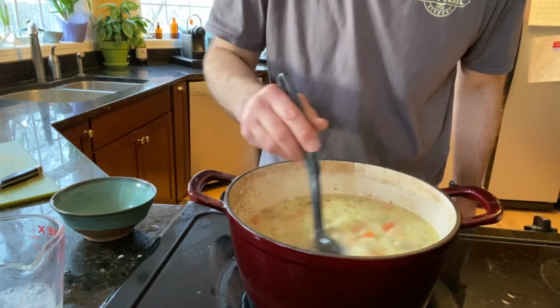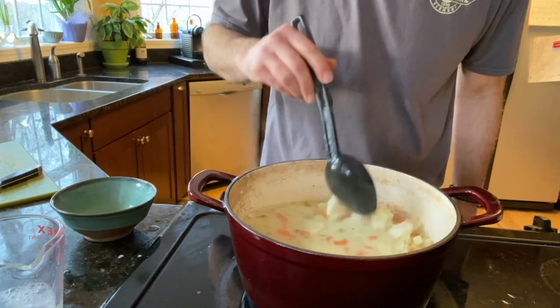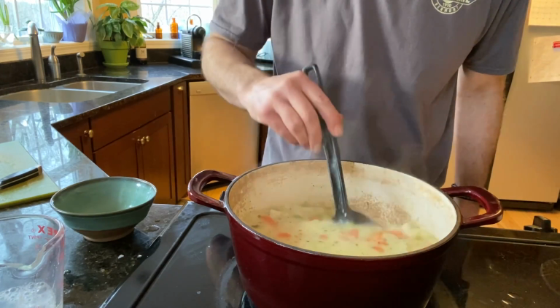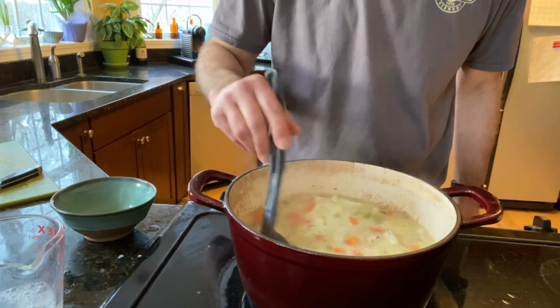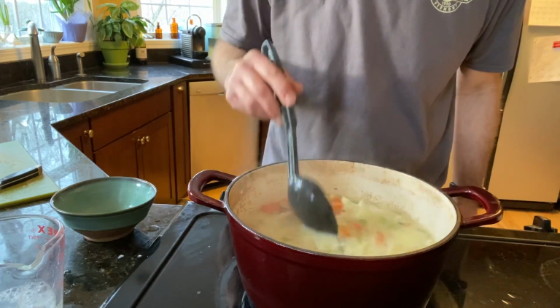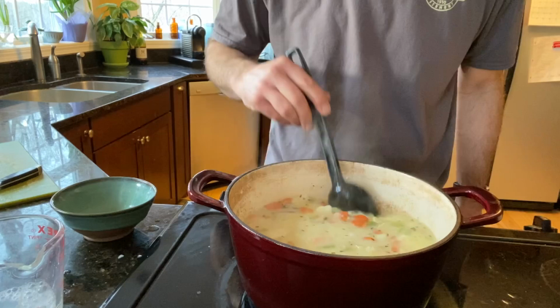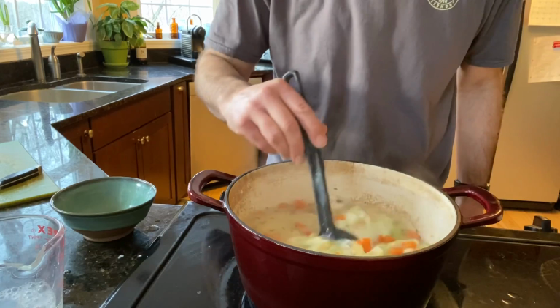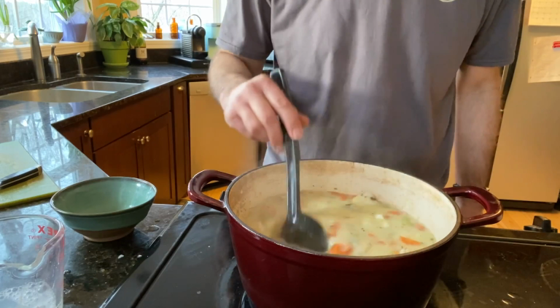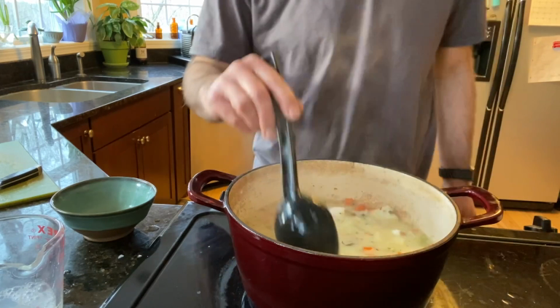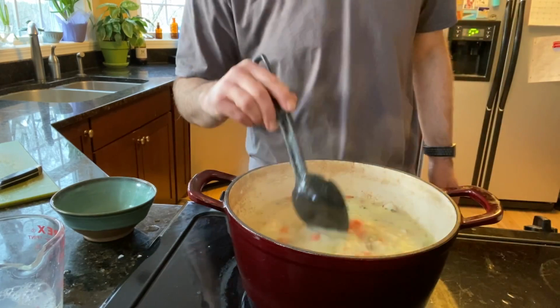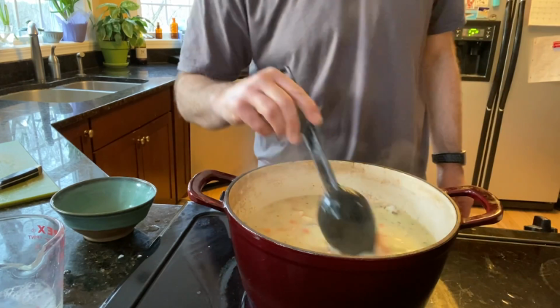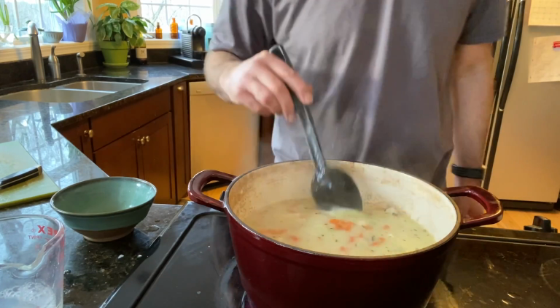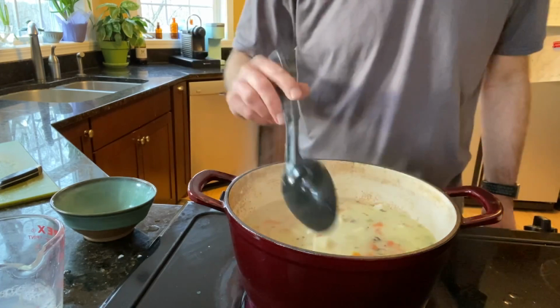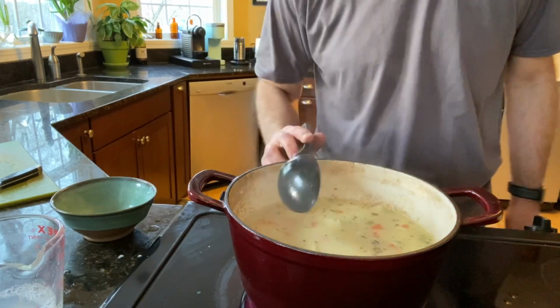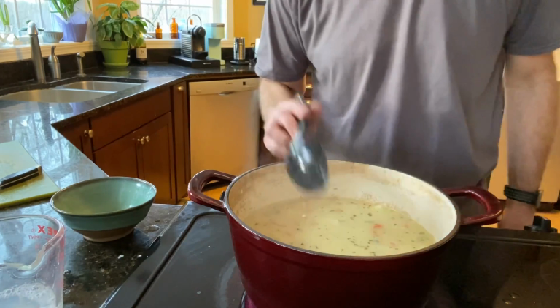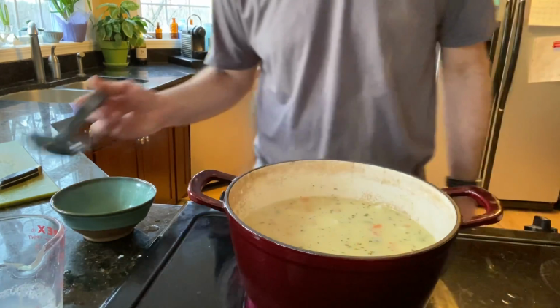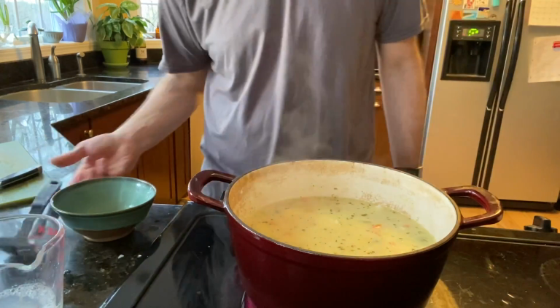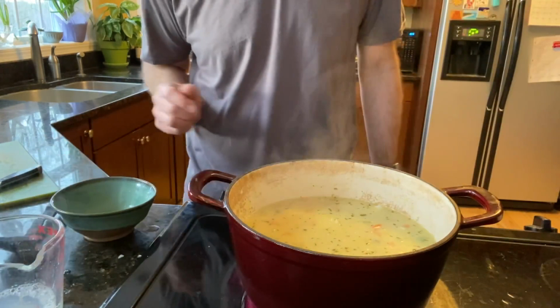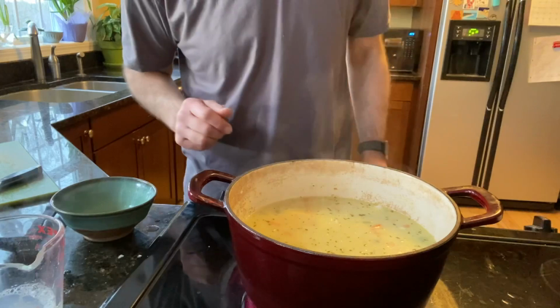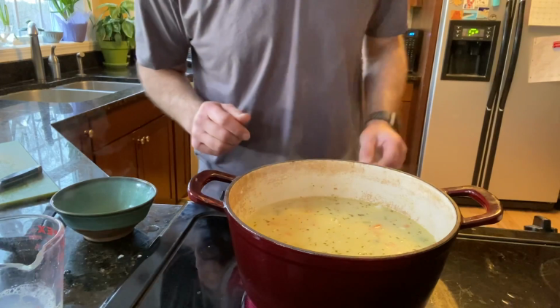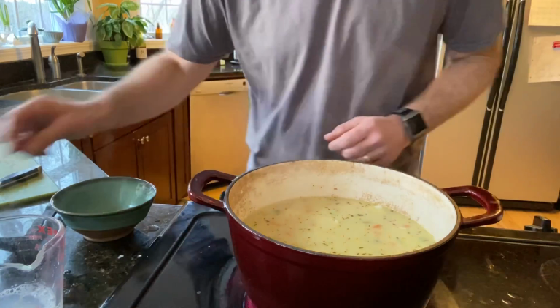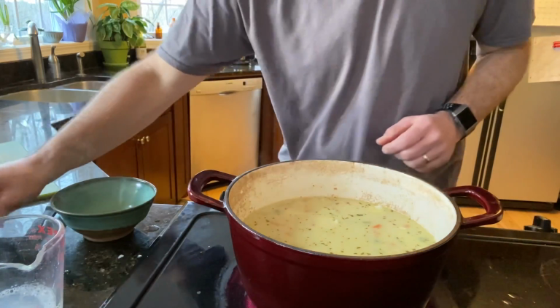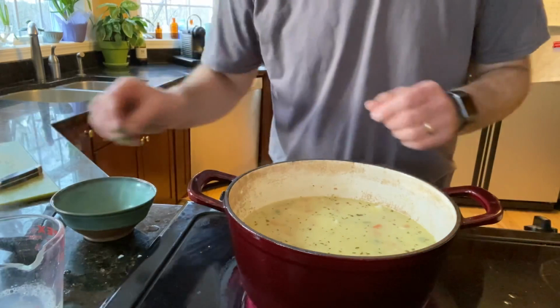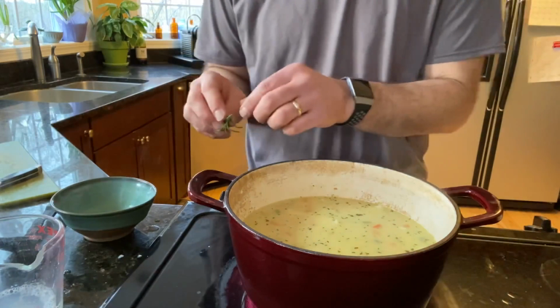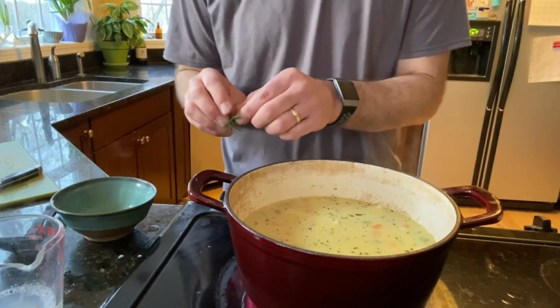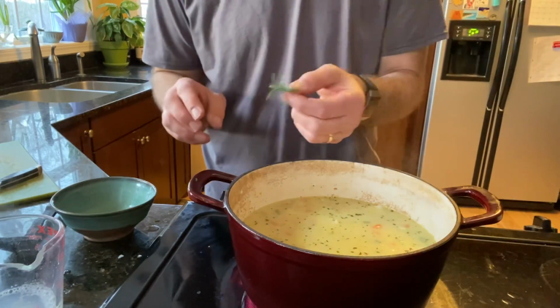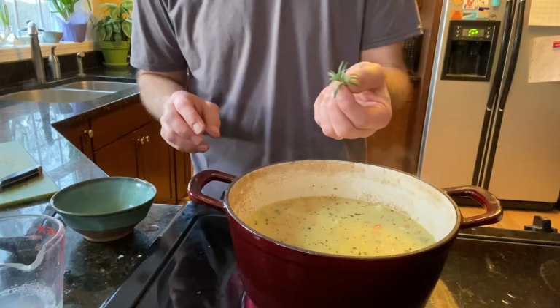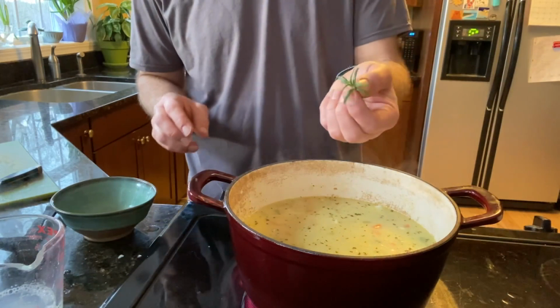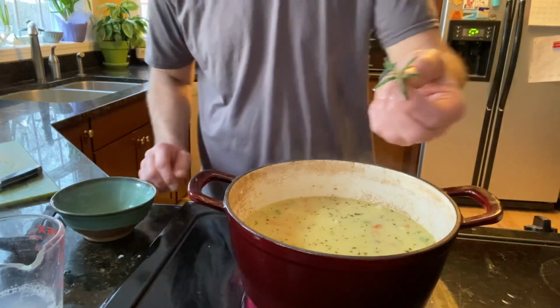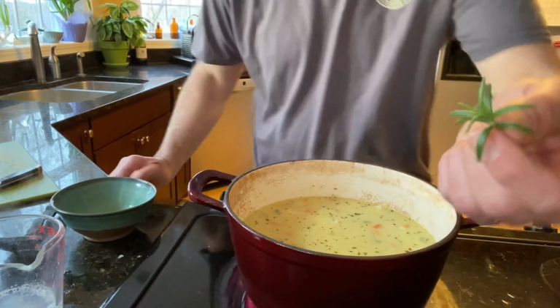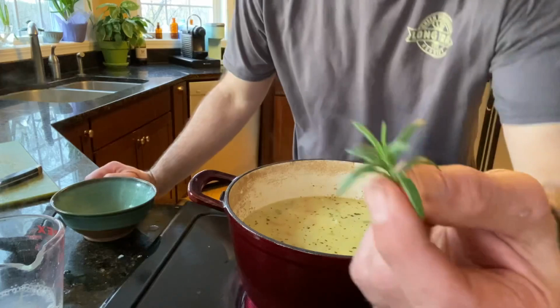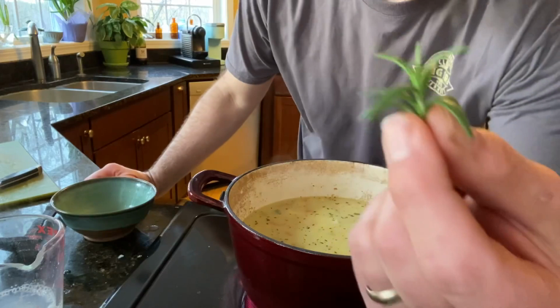That's got a great flavor. Now it really starts to taste like a chowder — it's got a good fishy sort of flavor in there. One thing I'm going to add that the recipe doesn't call for, but I'm going to add it anyway: this is rosemary.